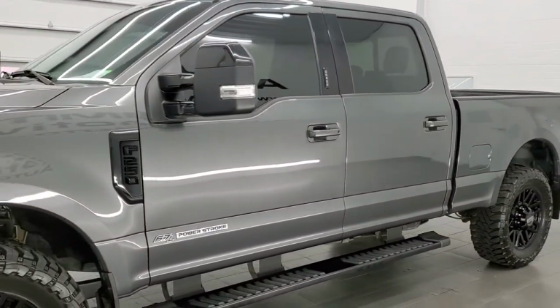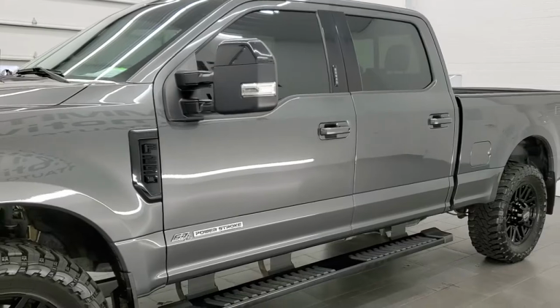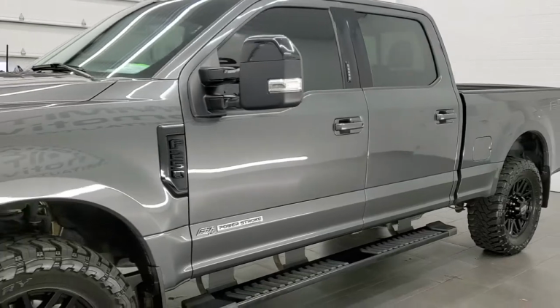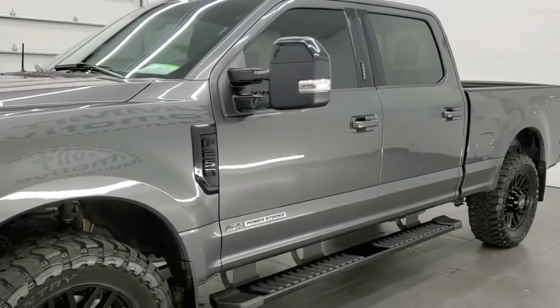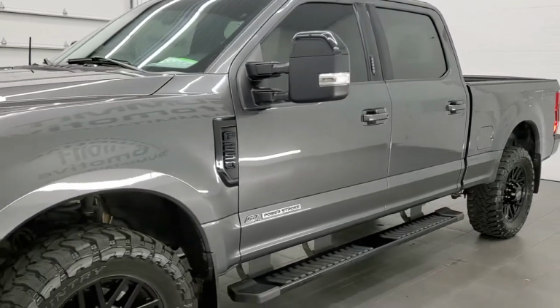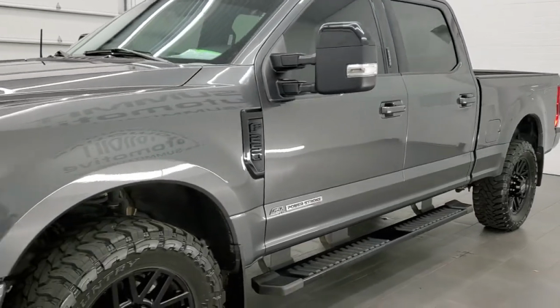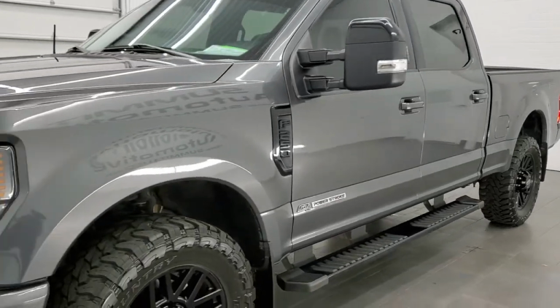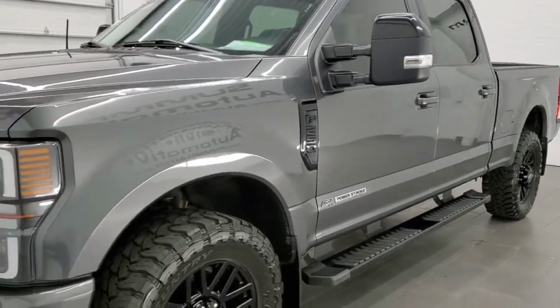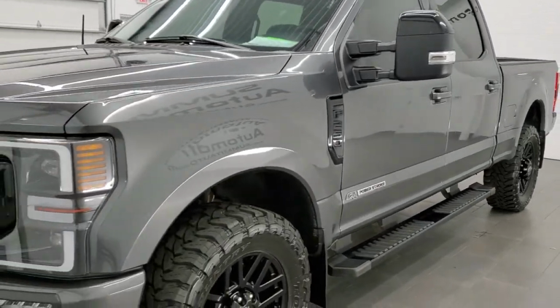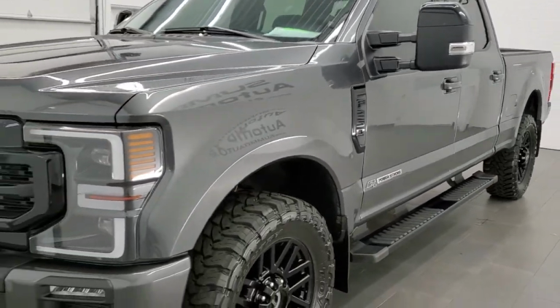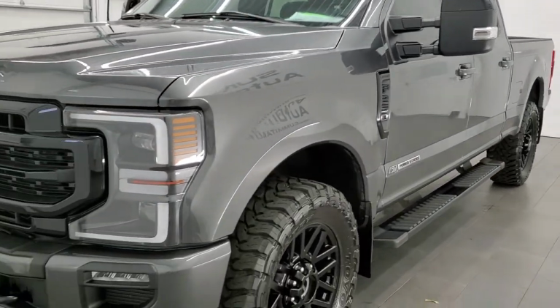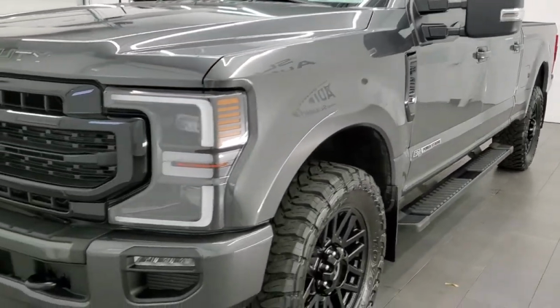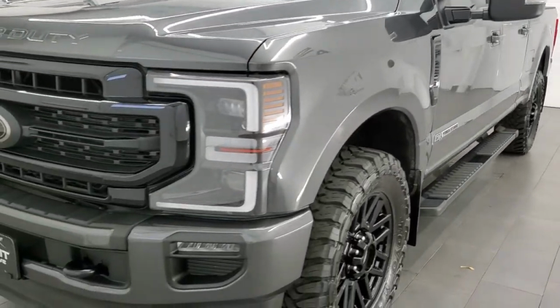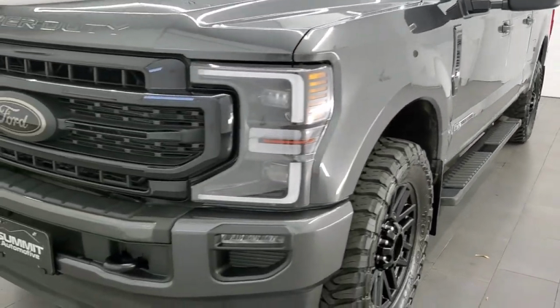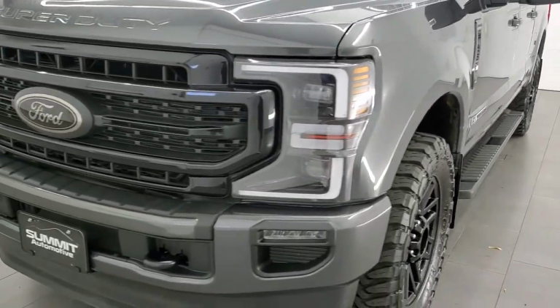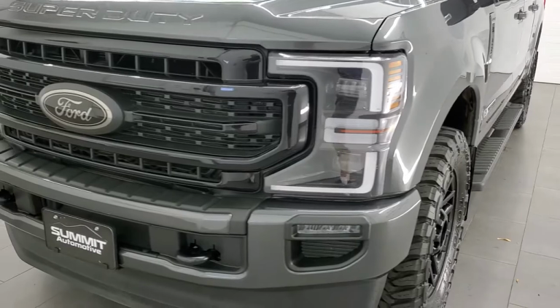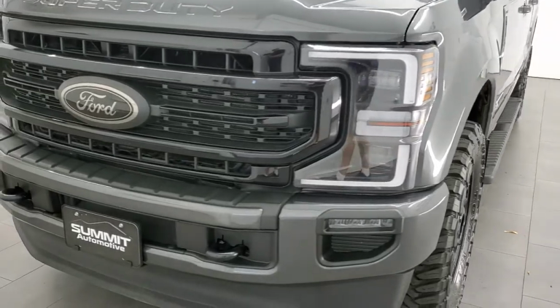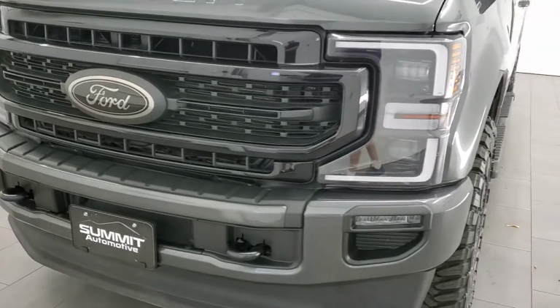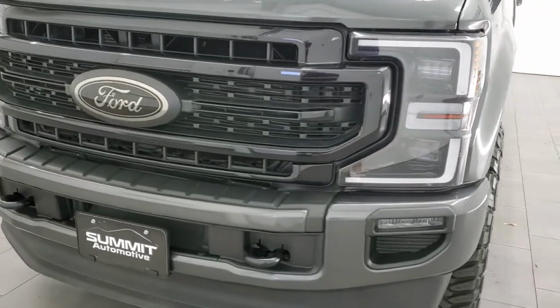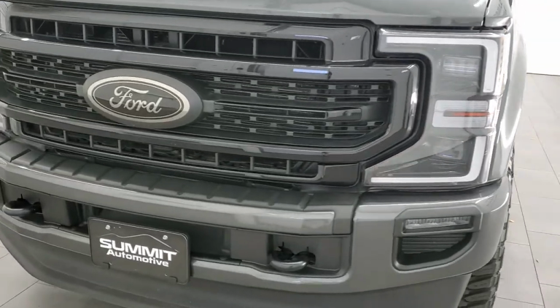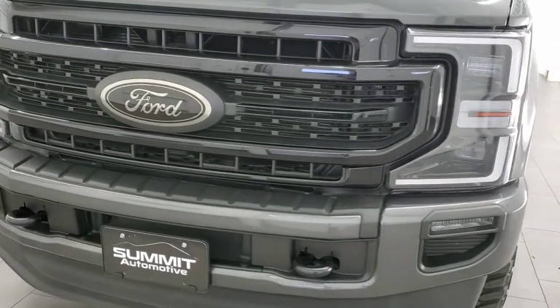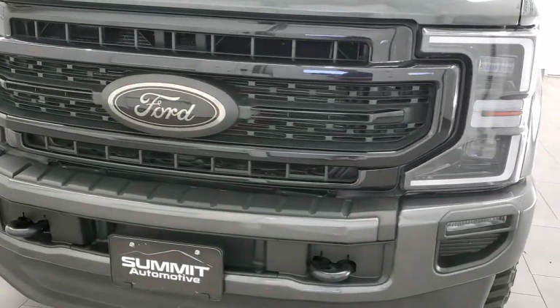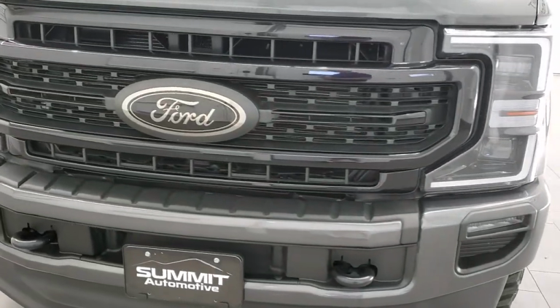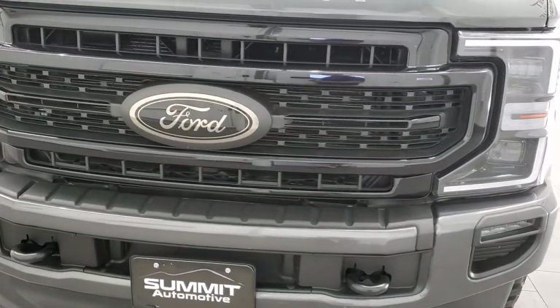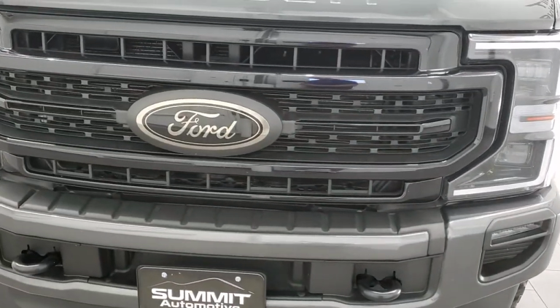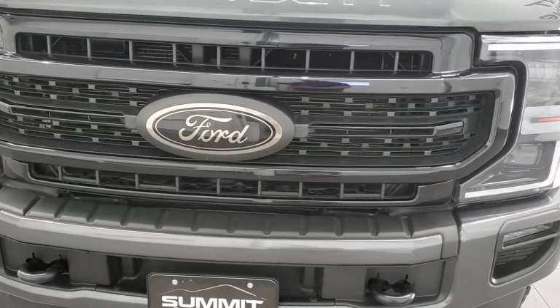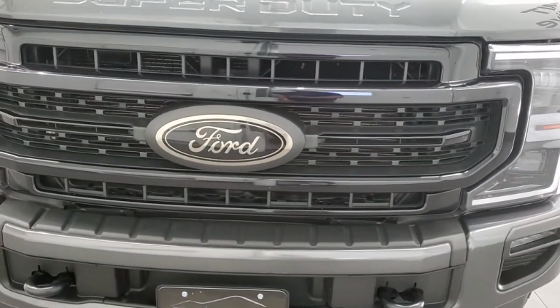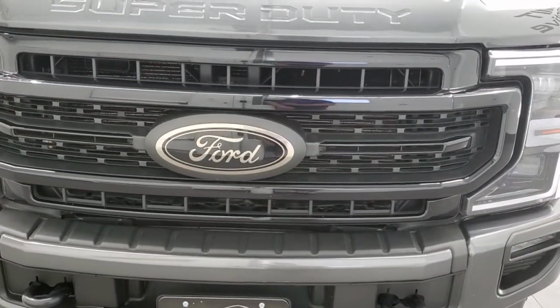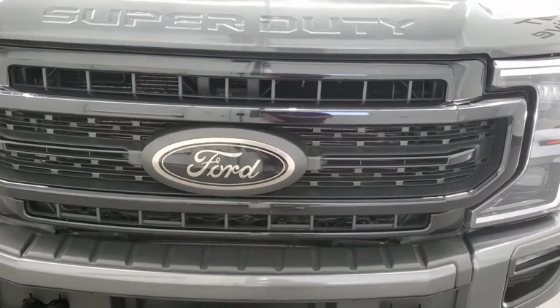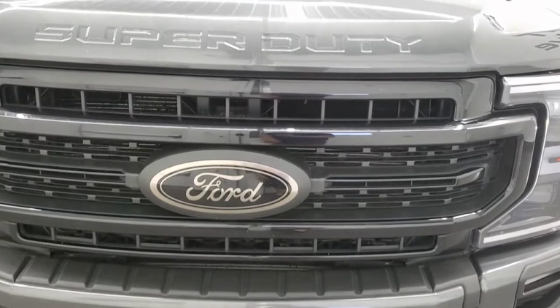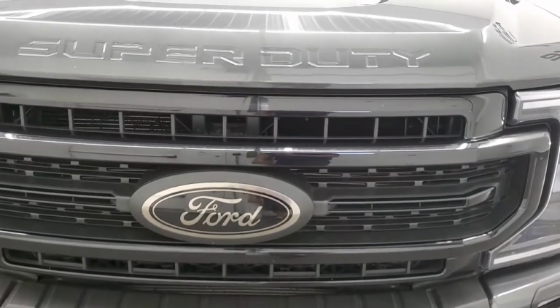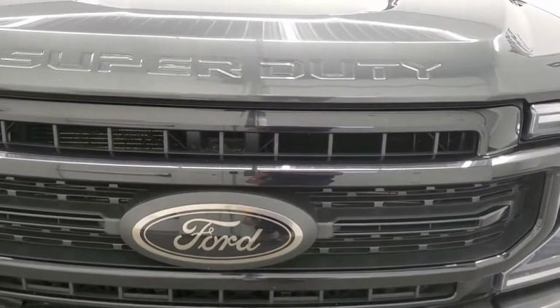This truck has been fully safetied and inspected by our service shop, has a fresh oil and filter change. All the fluids have been checked and topped off and this truck is 100% ready to go.